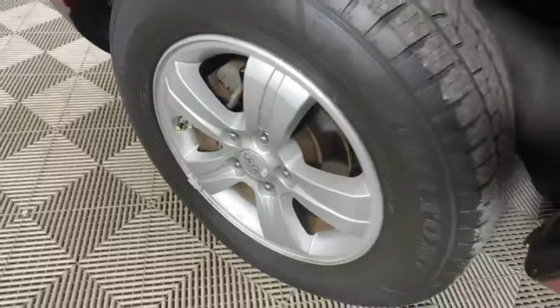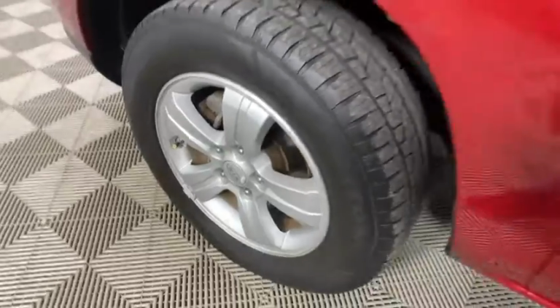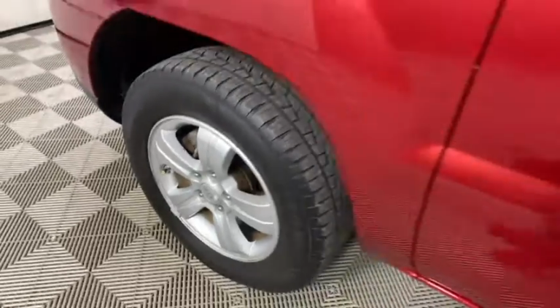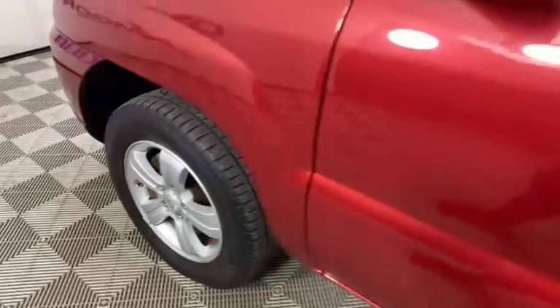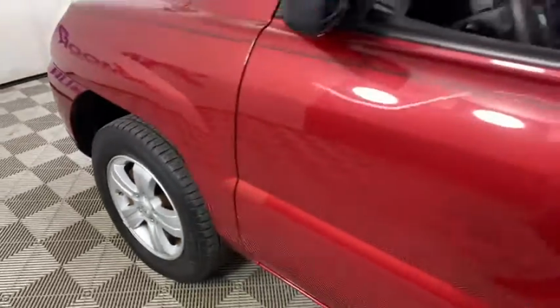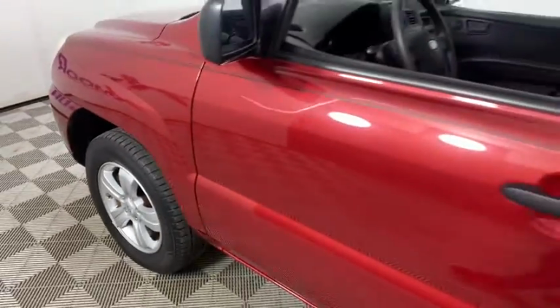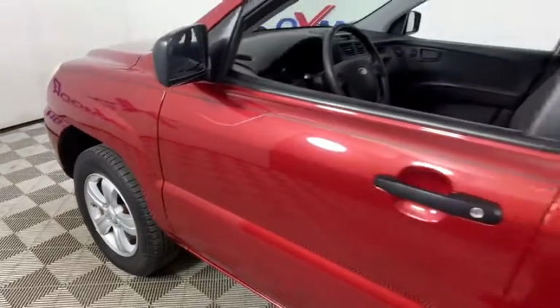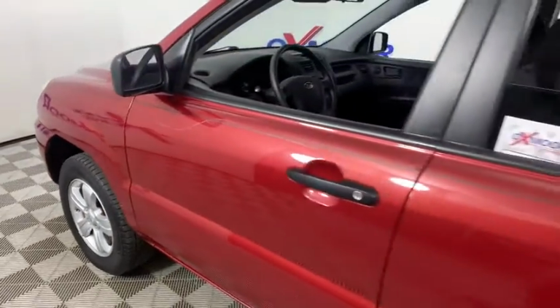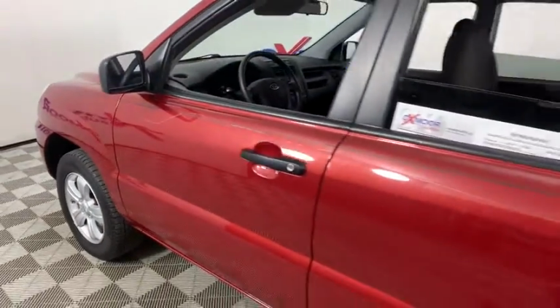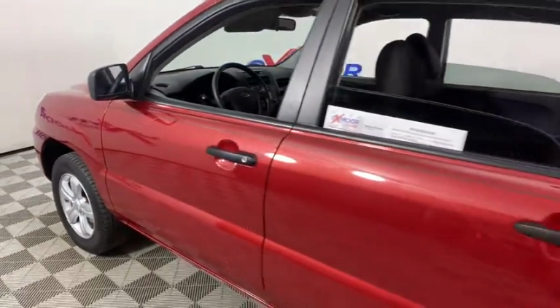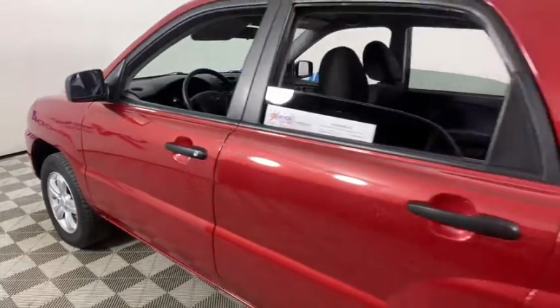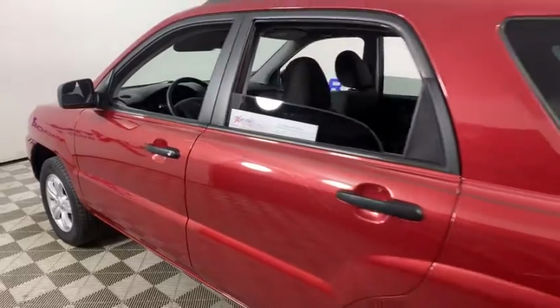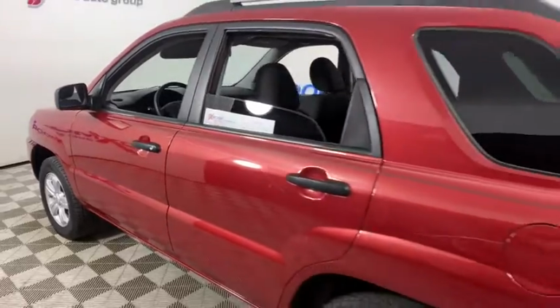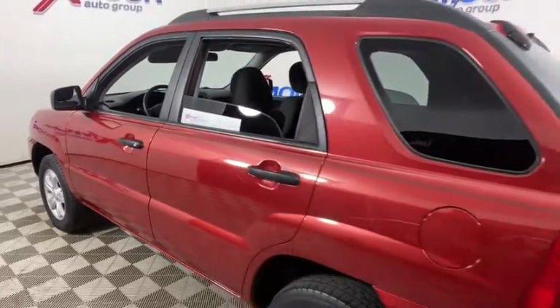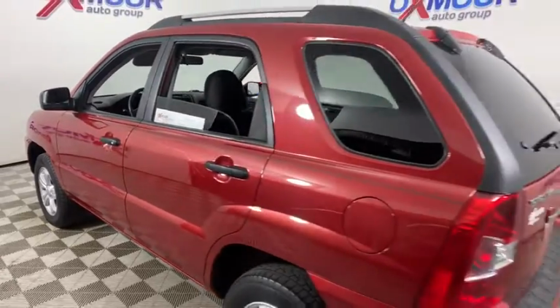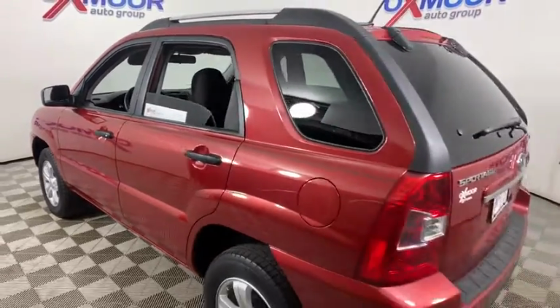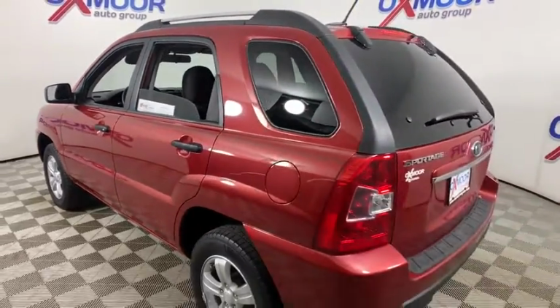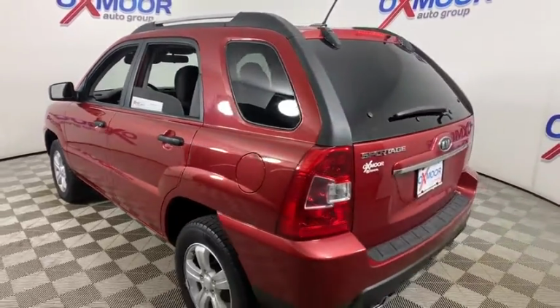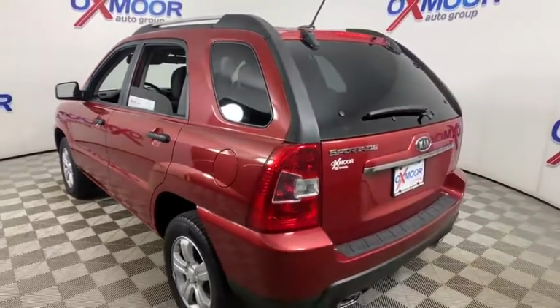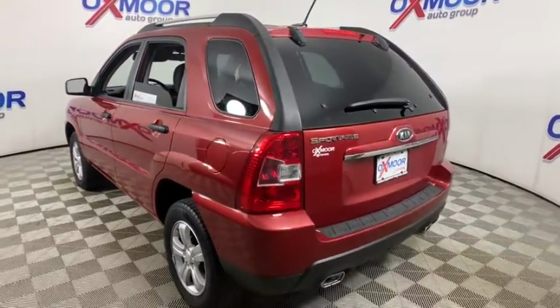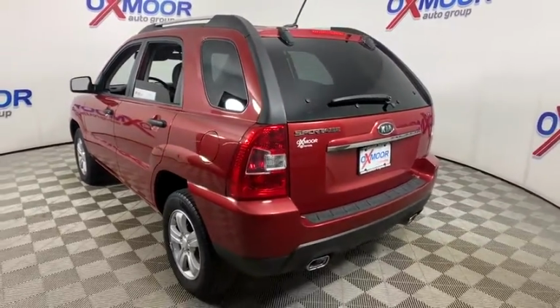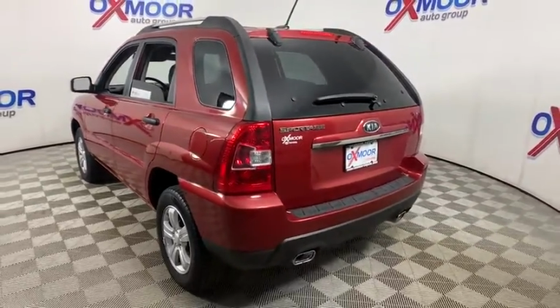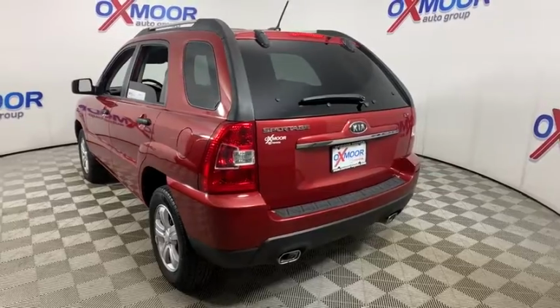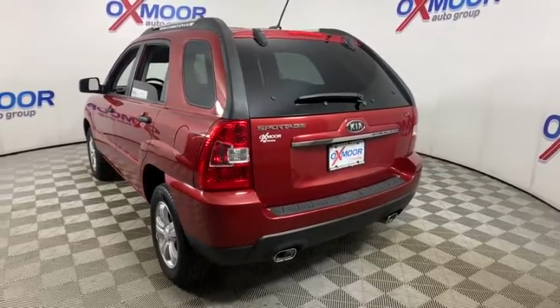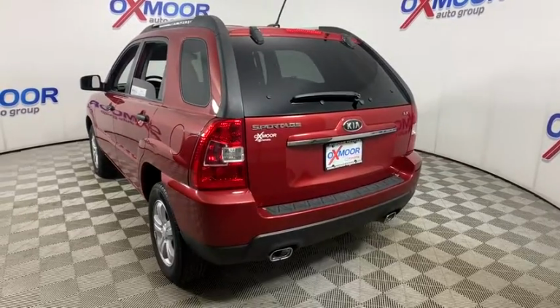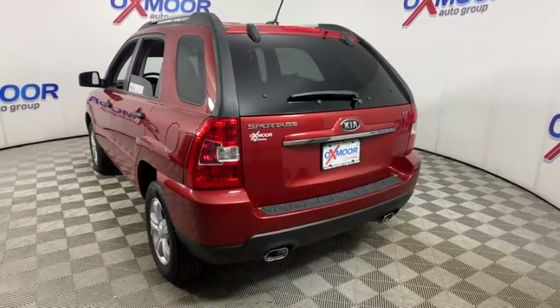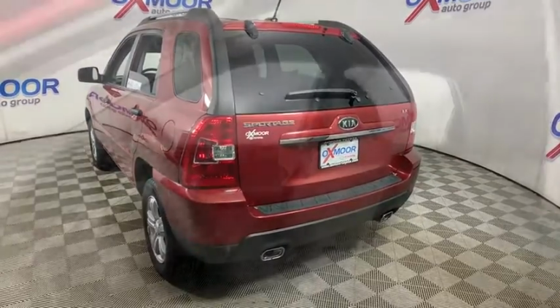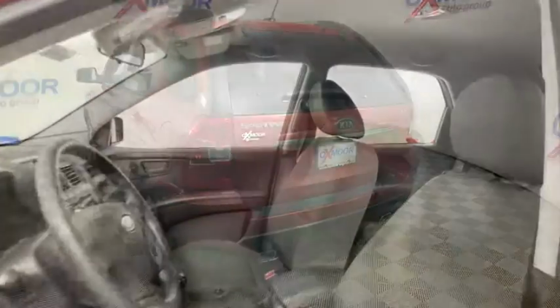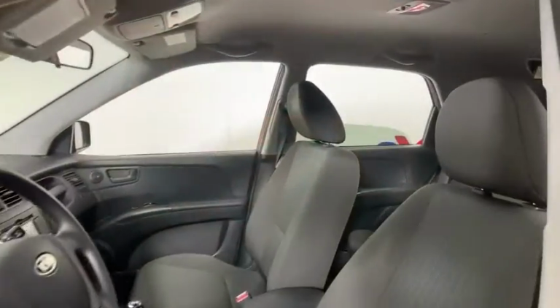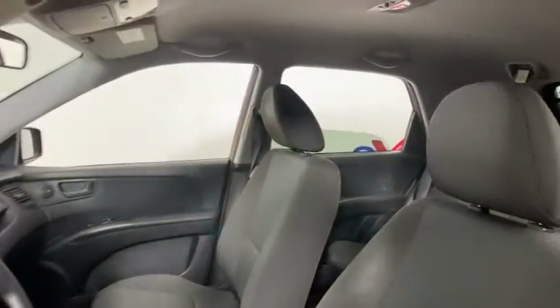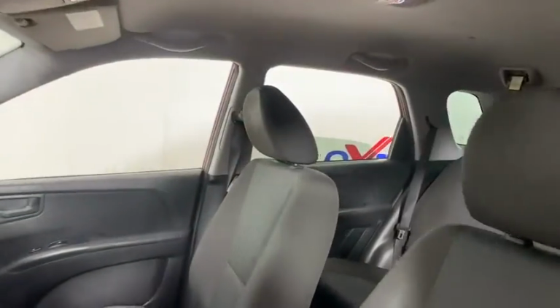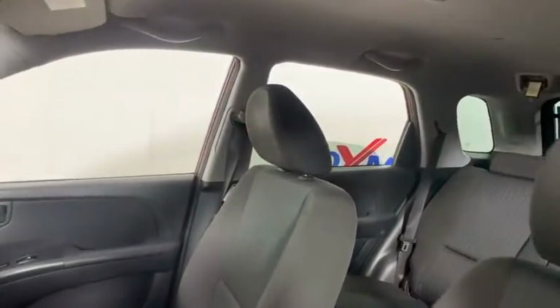Looking for the right vehicle? Check out the 2009 Kia Sportage. With its sleek and stylish exterior and its roomy, feature-laden interior, the Sportage both looks good and performs well on the road. This vehicle has less than 95,000 miles.